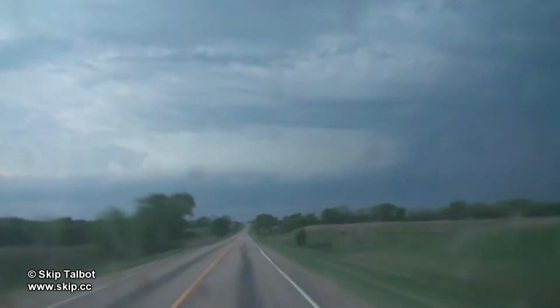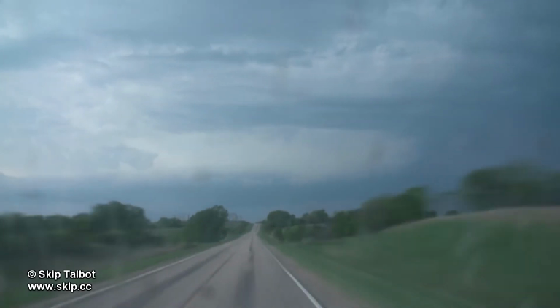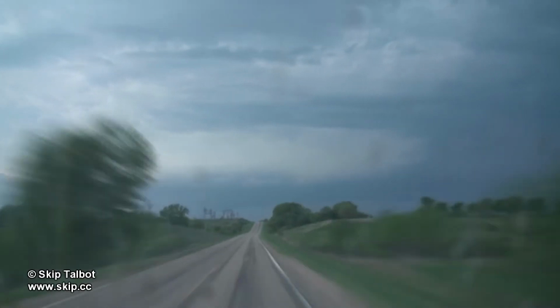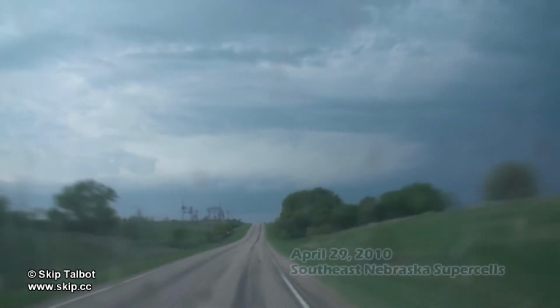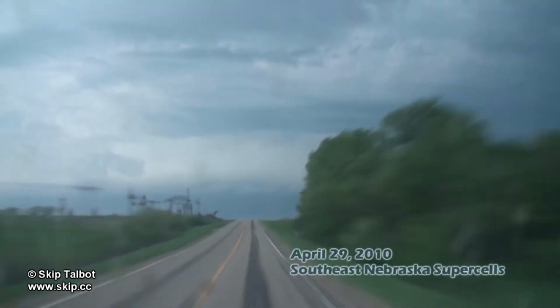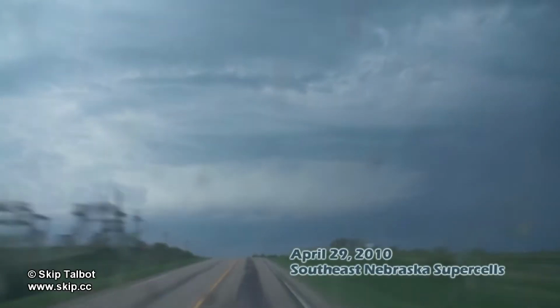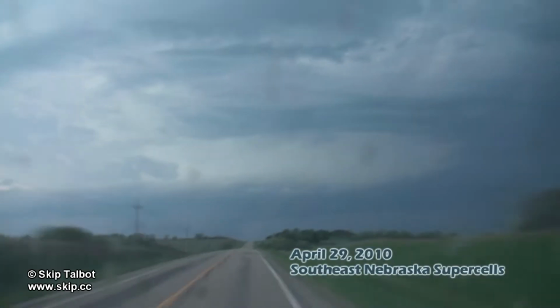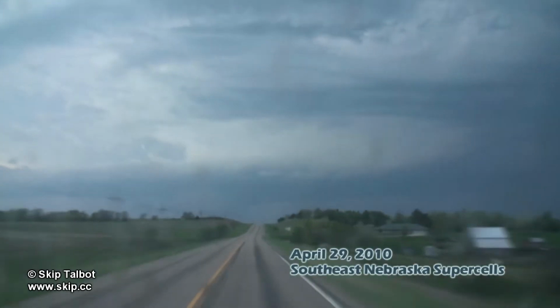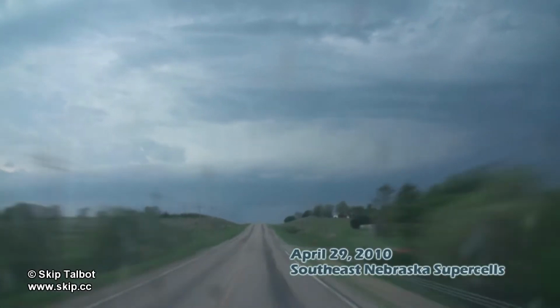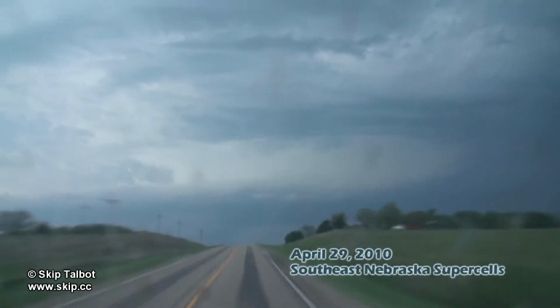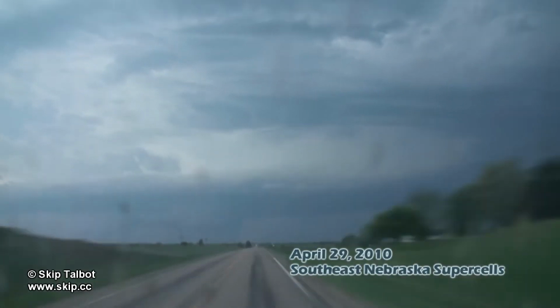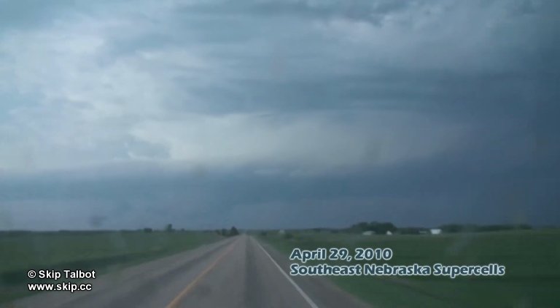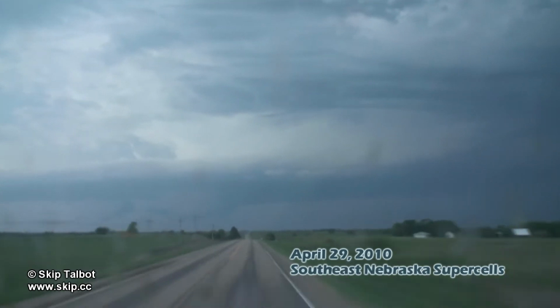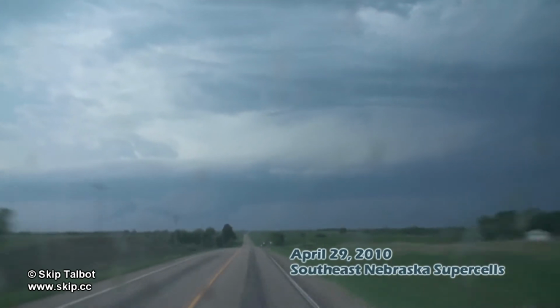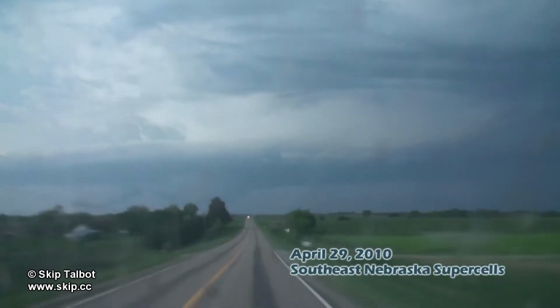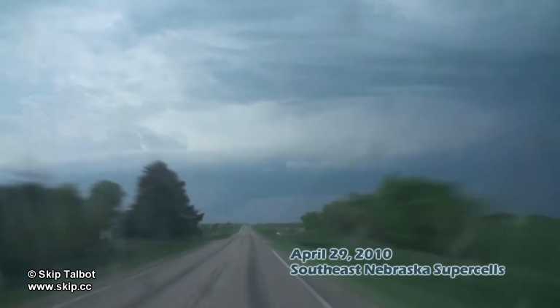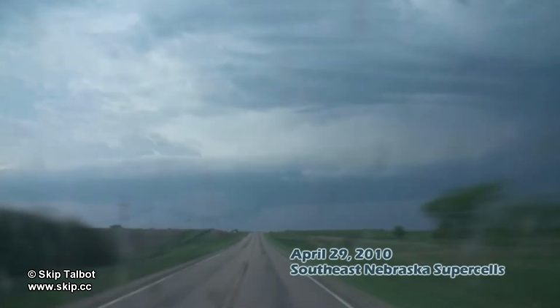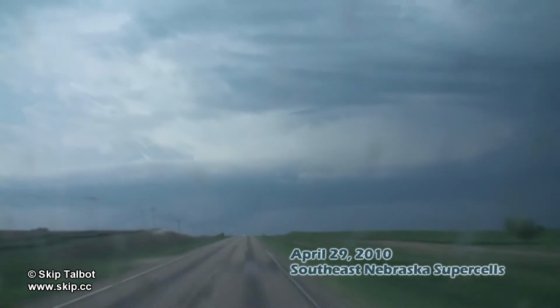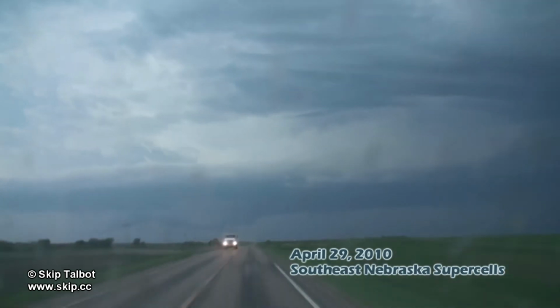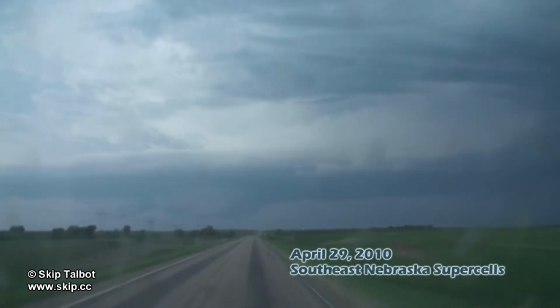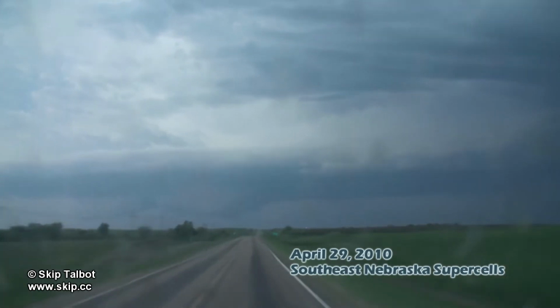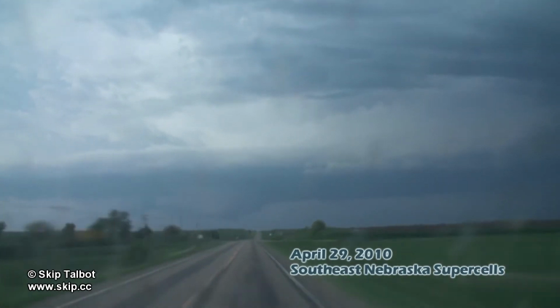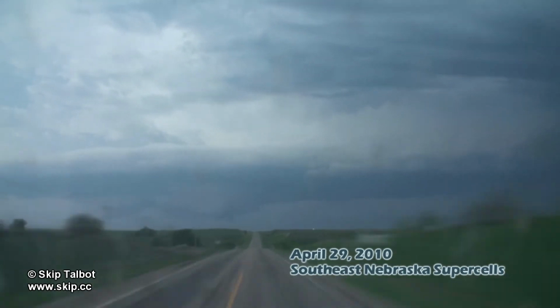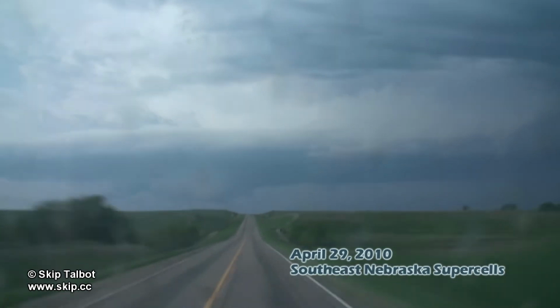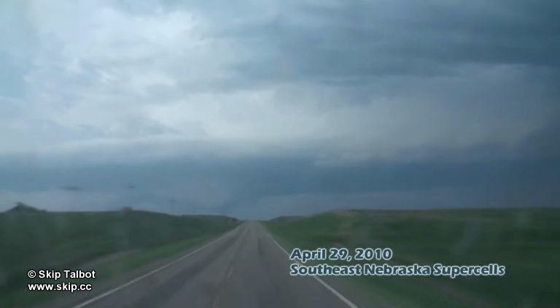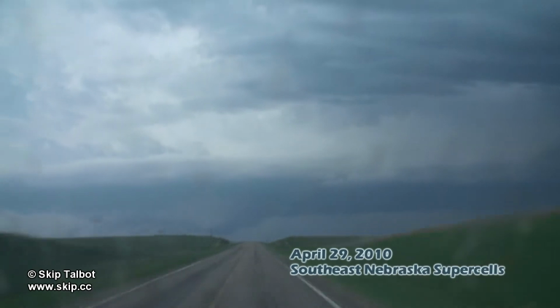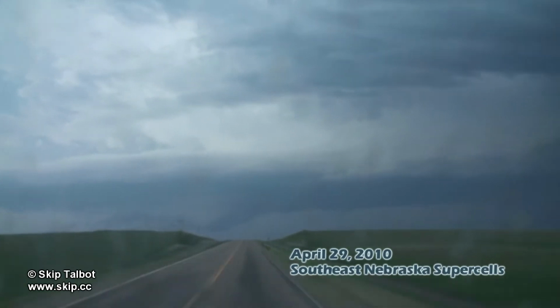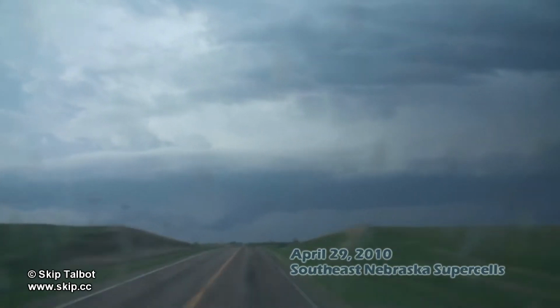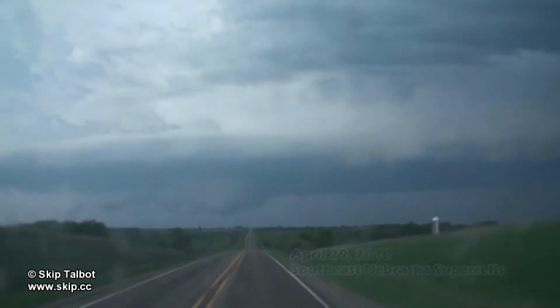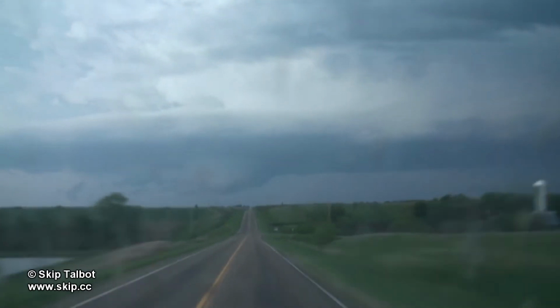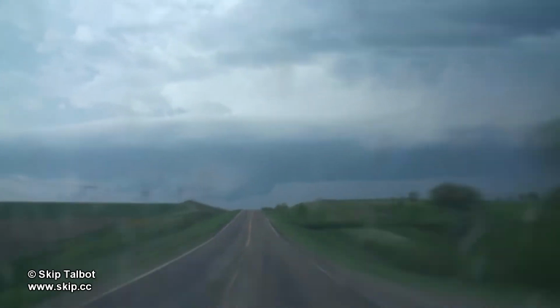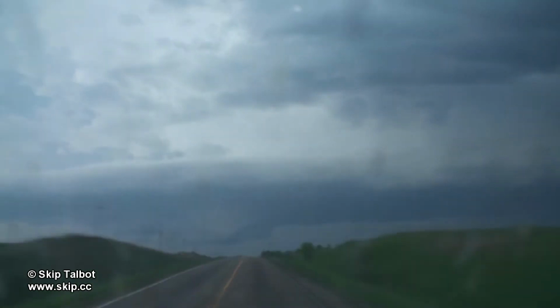Six days after the last chase, I found myself chasing the same portion of southeast Nebraska again. A couple of tornado-warned supercells were moving north out of Kansas into southern Nebraska, and I'm coming up to the eastern one now.